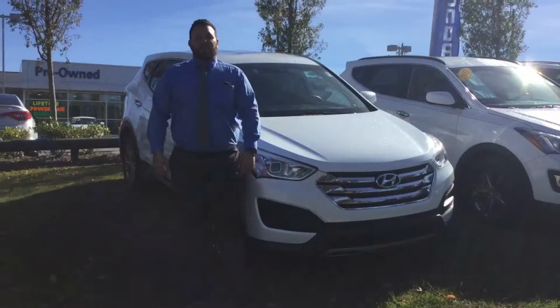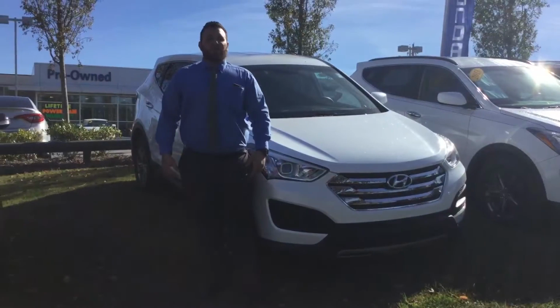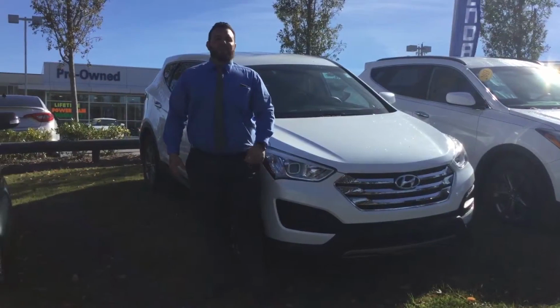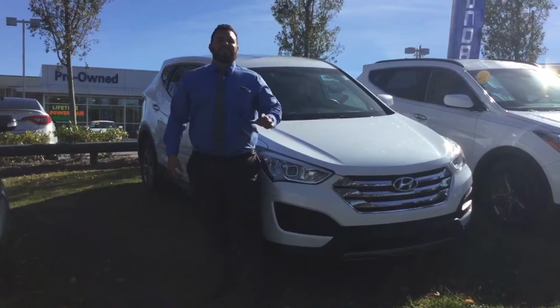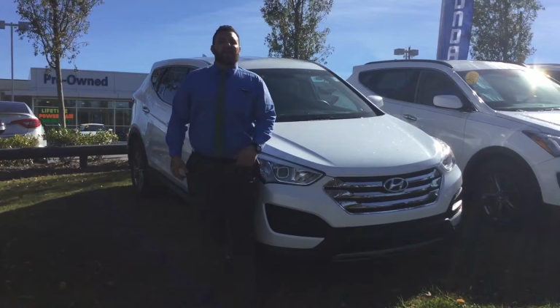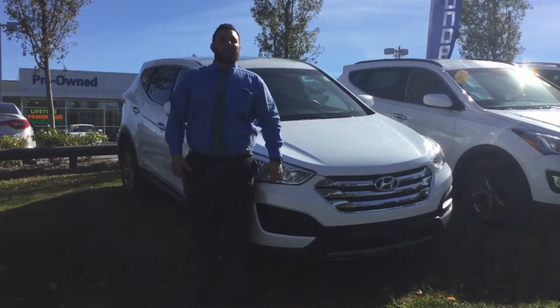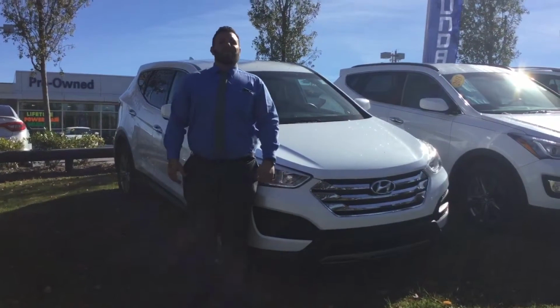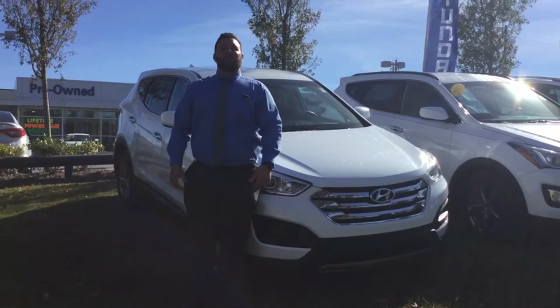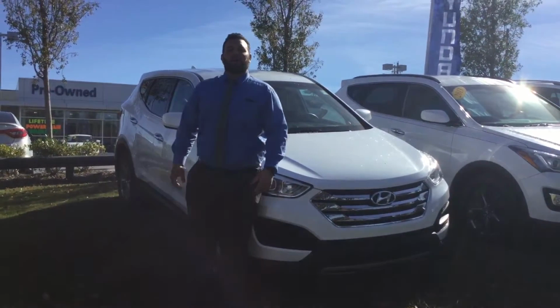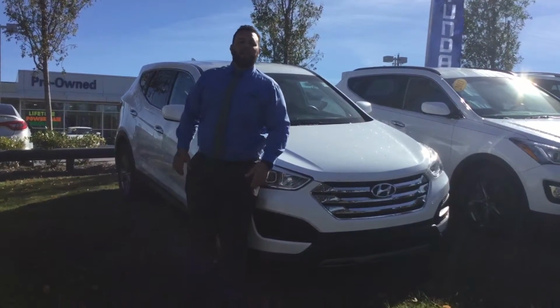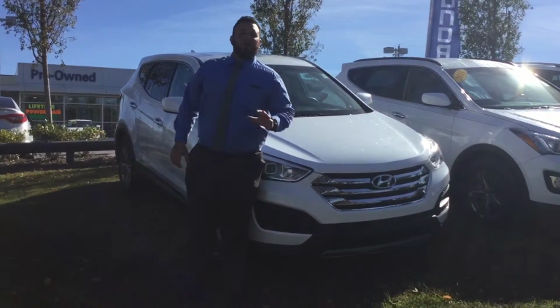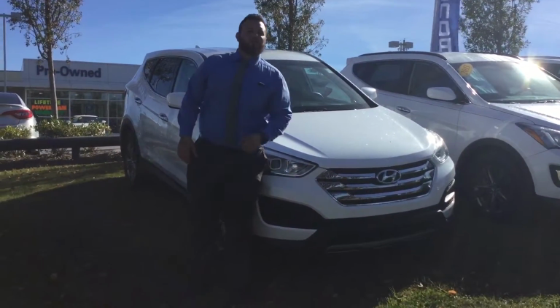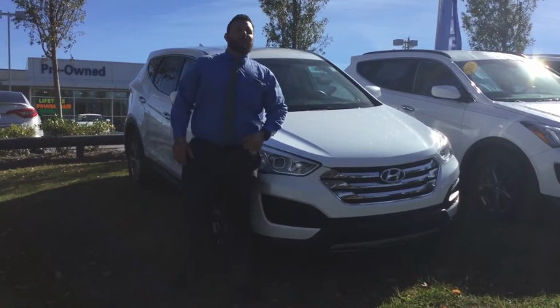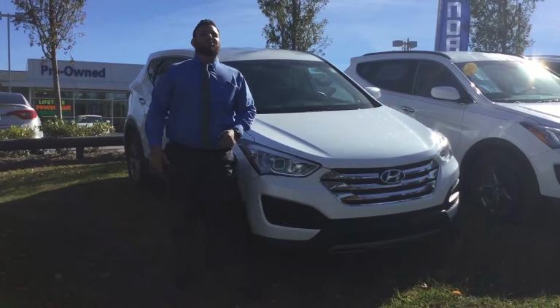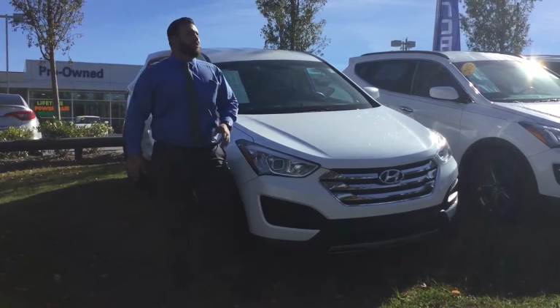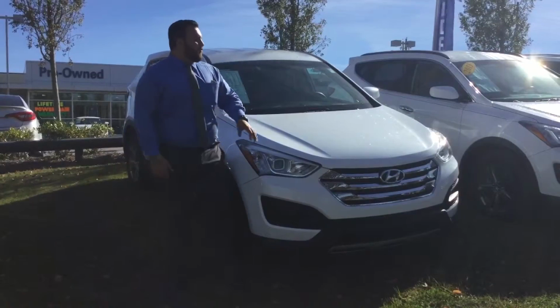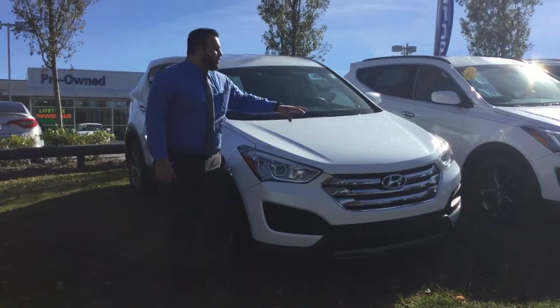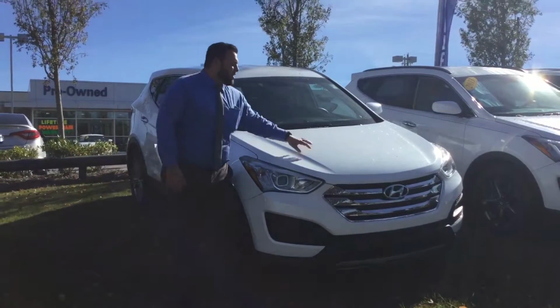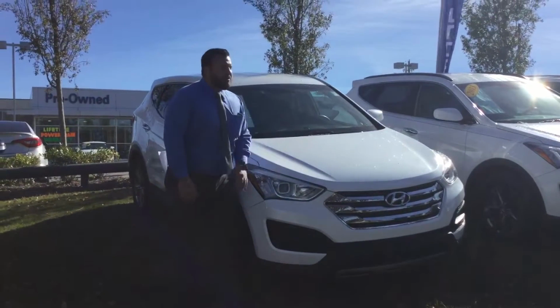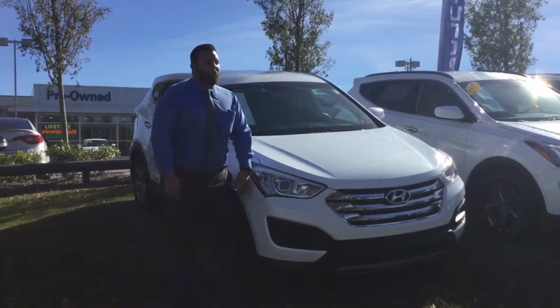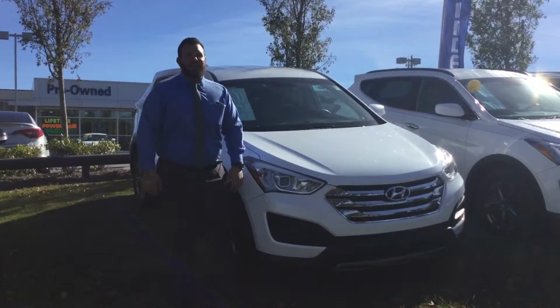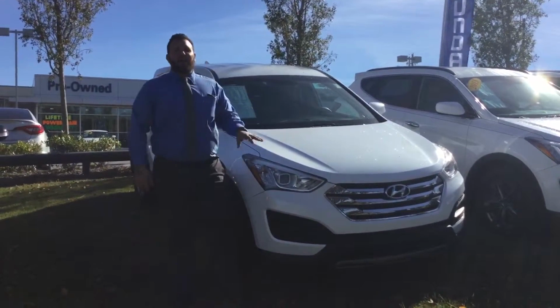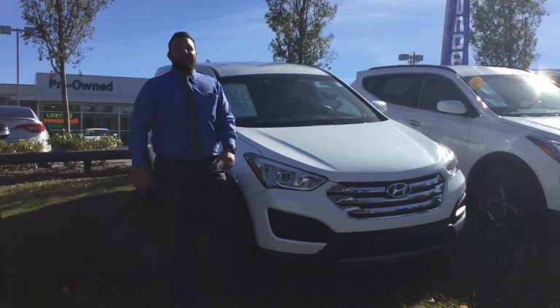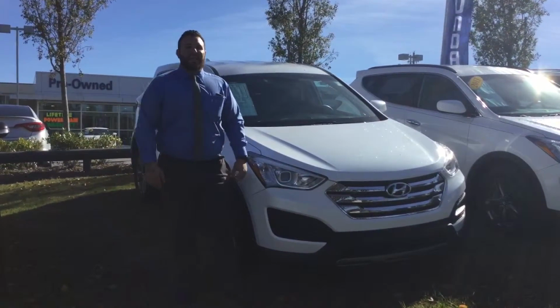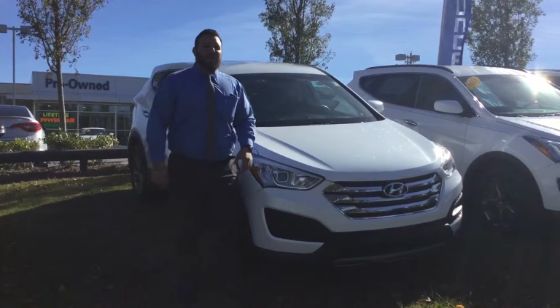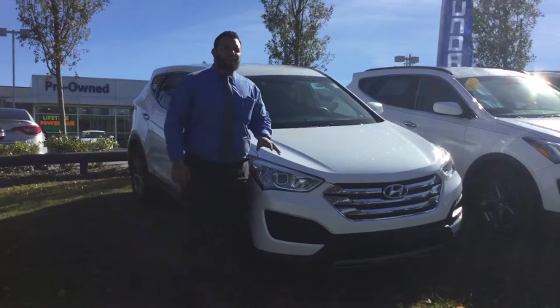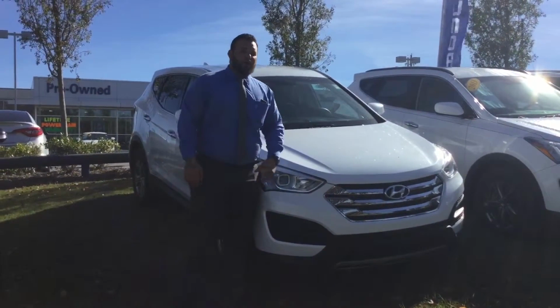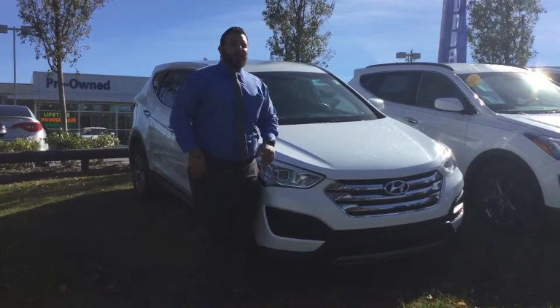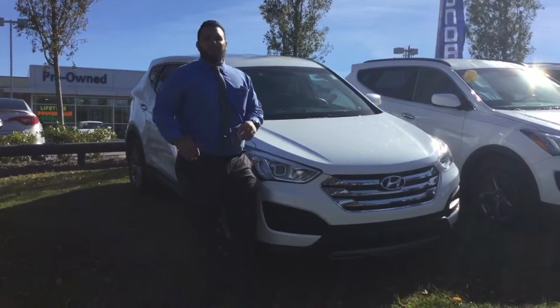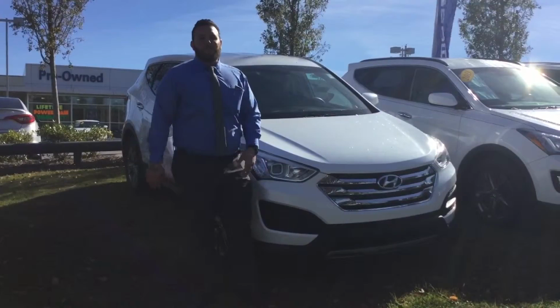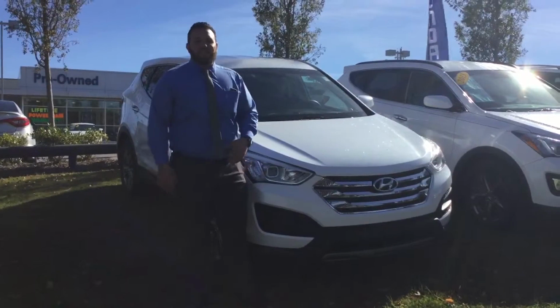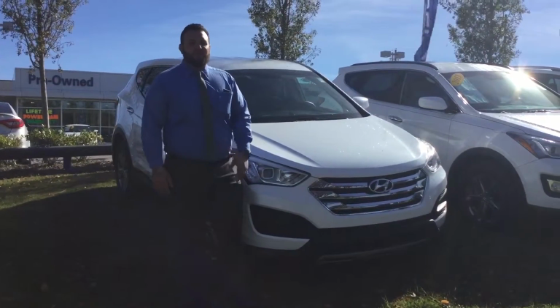Good morning, Jason. This is Adam Ellingham here with Tamron Hyundai. I want to talk to you about your interest in the beautiful 2014 Hyundai Santa Fe Sport. Let me tell you a little bit about this vehicle.